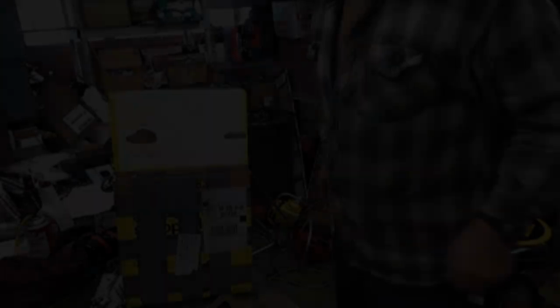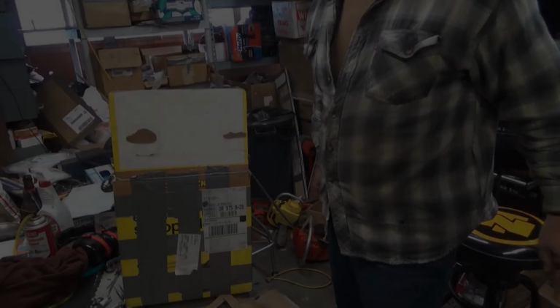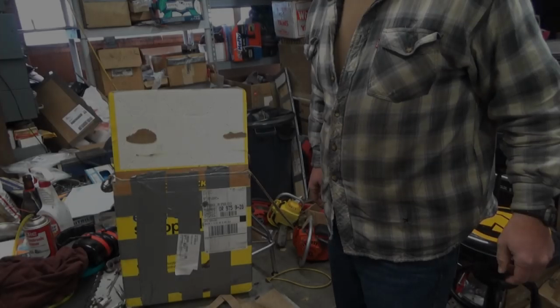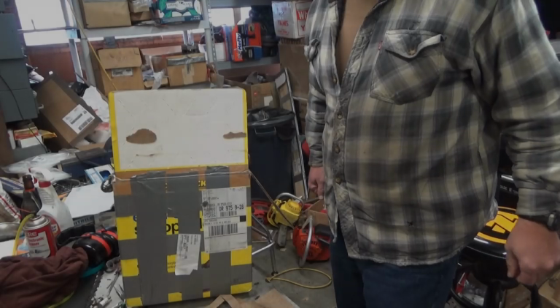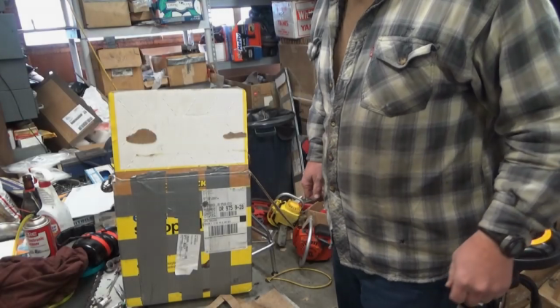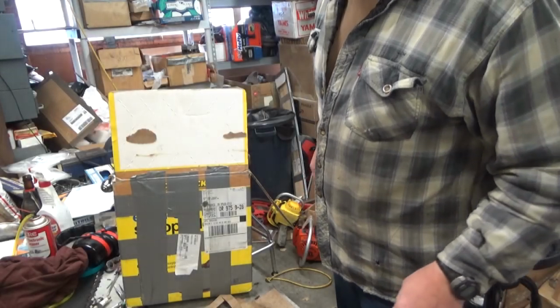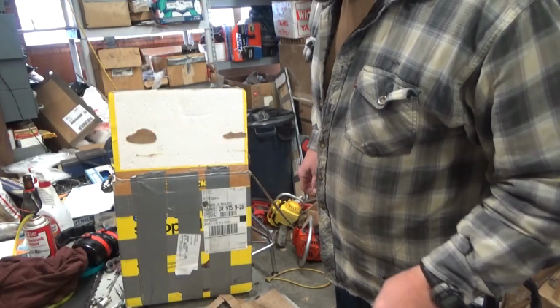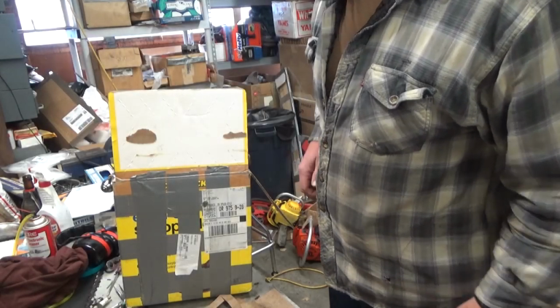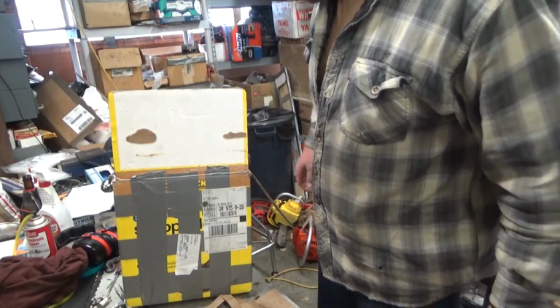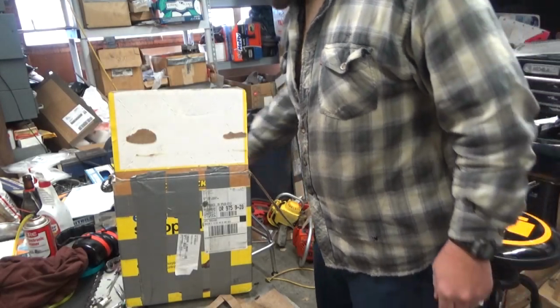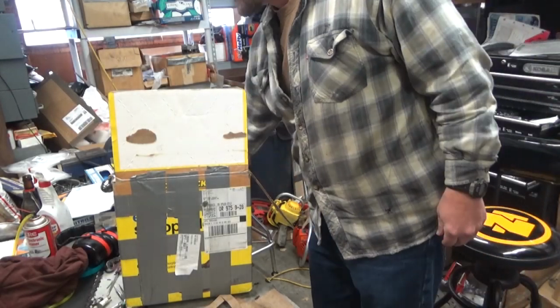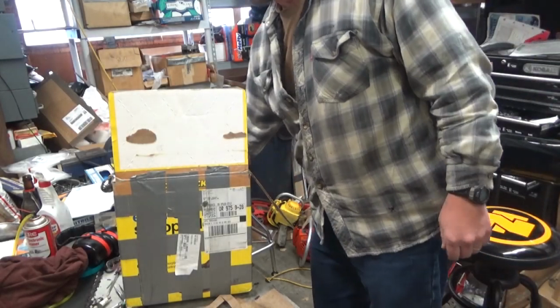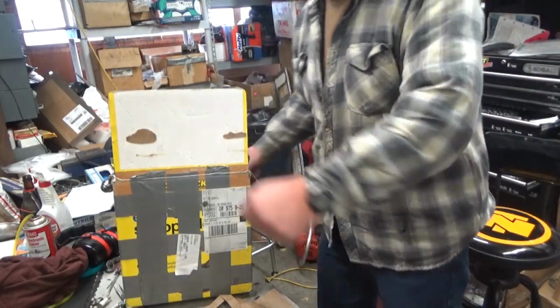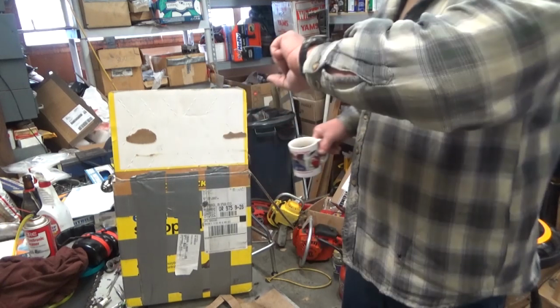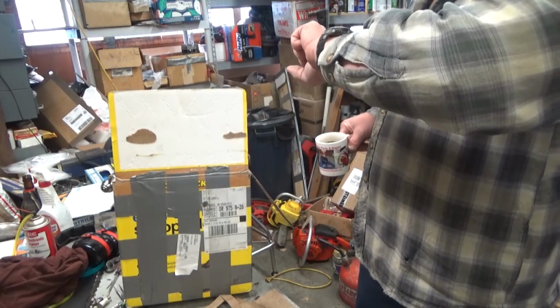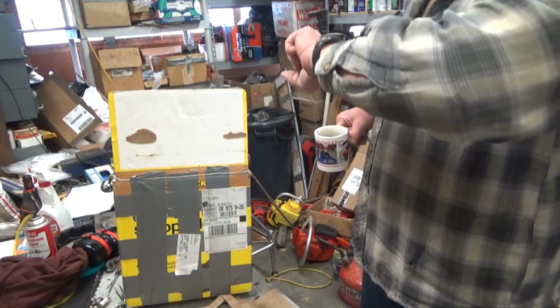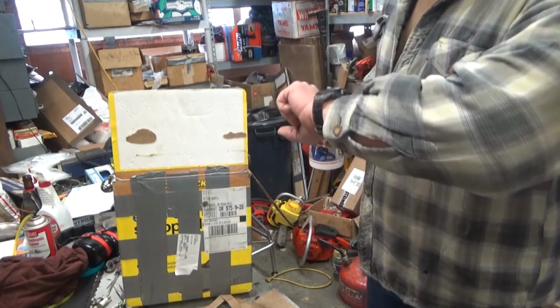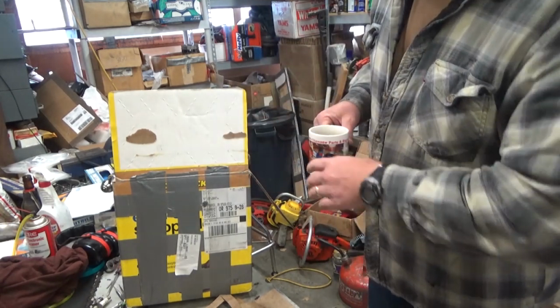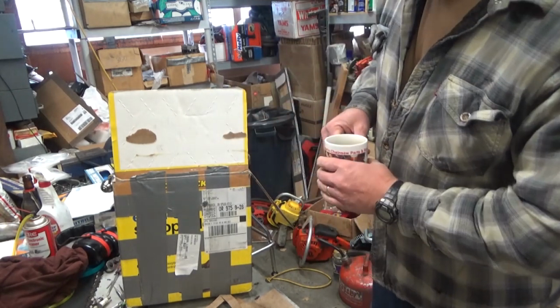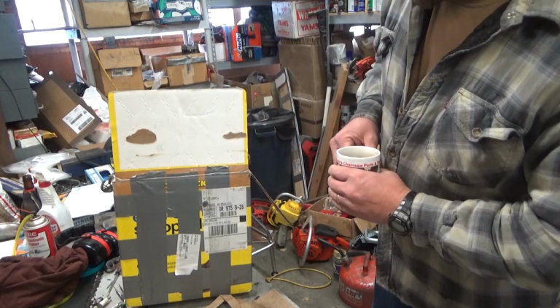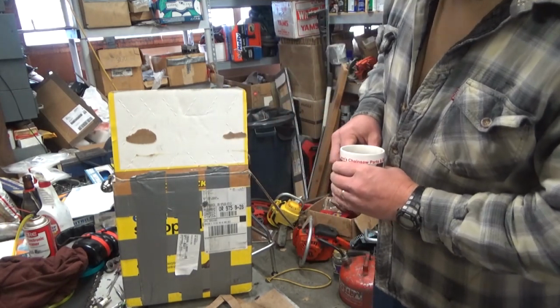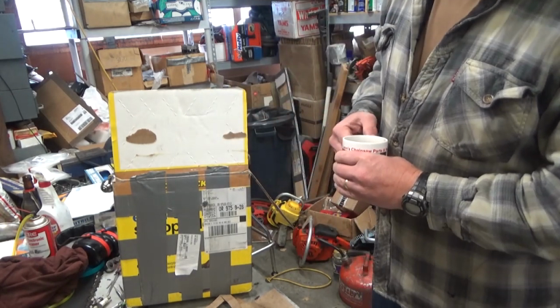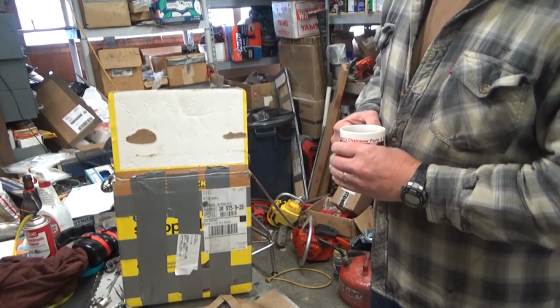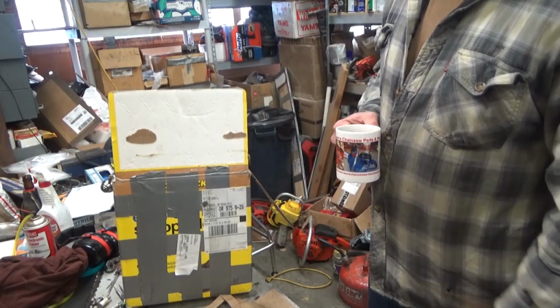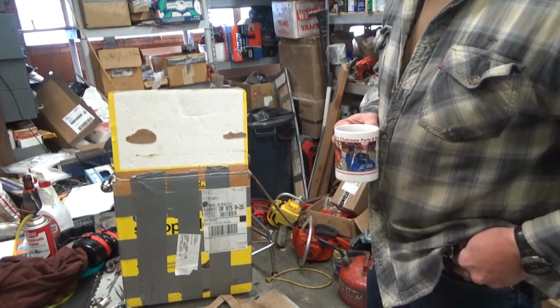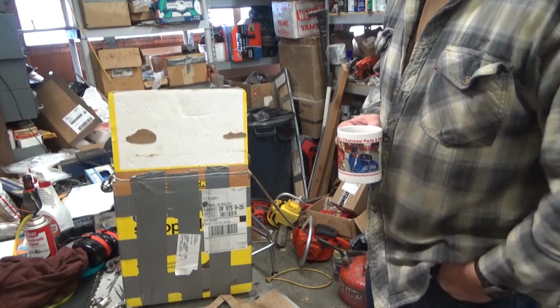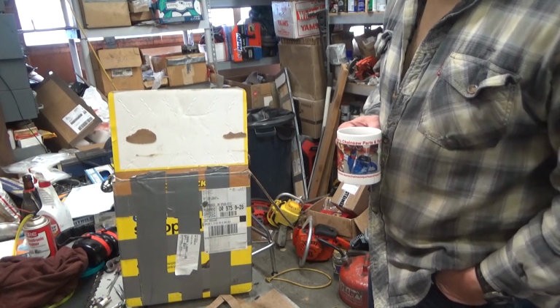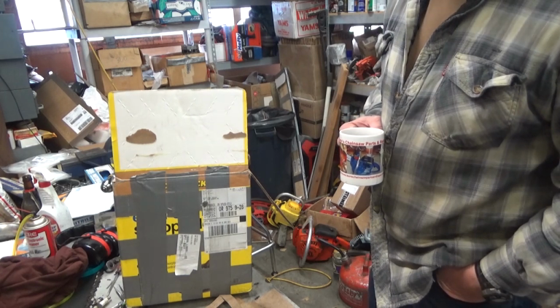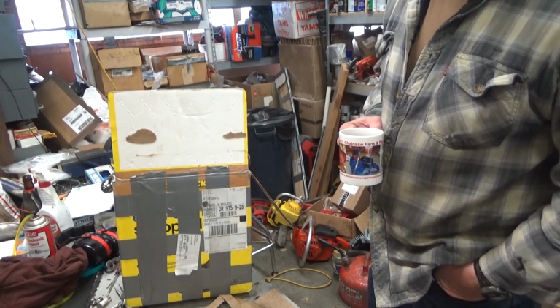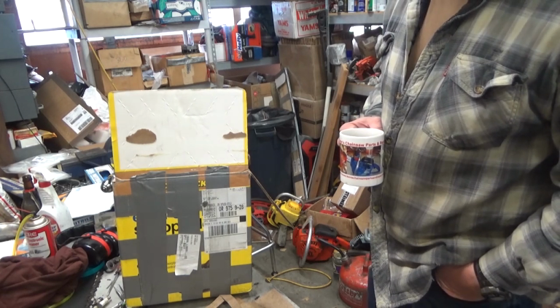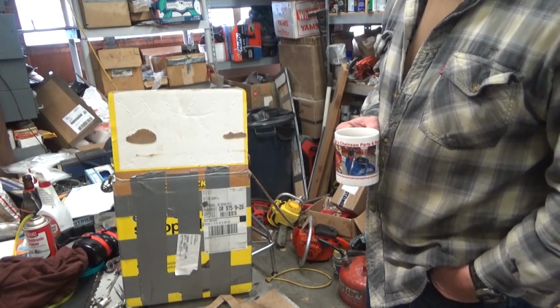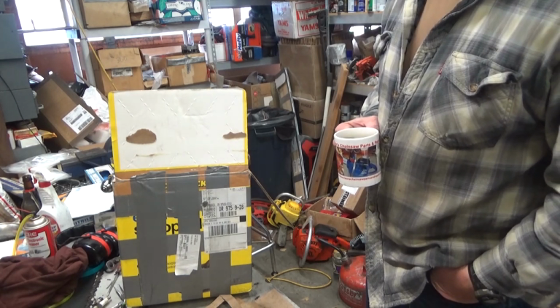Hi everybody, welcome to Leon's Chainsaw Parts and Repair. Happy Saturday. Getting a little bit of a late start today — it's almost noon. I was taking care of shipping this morning.